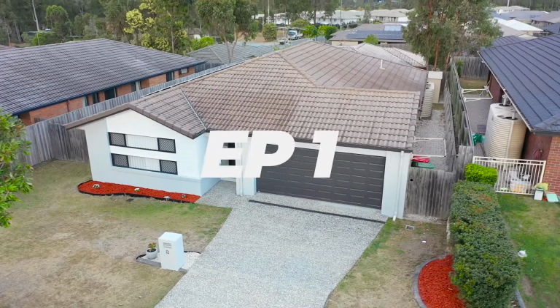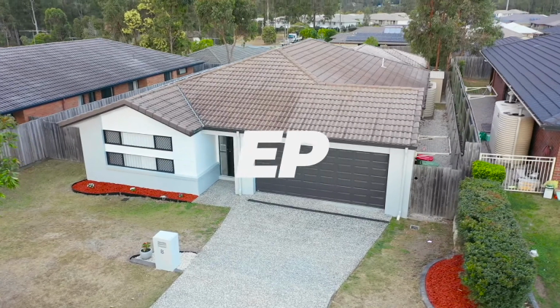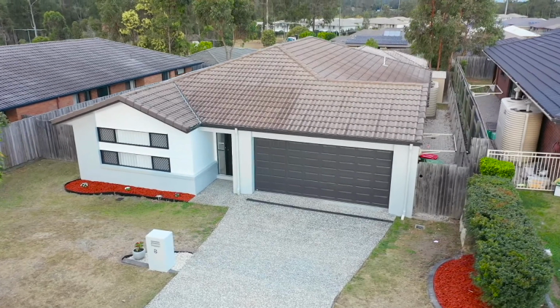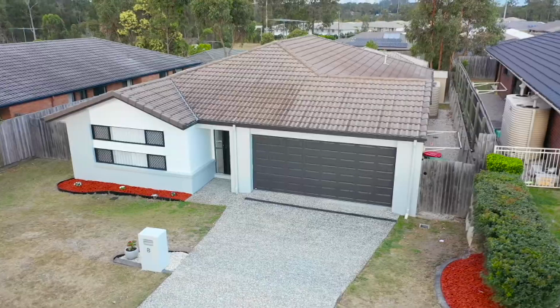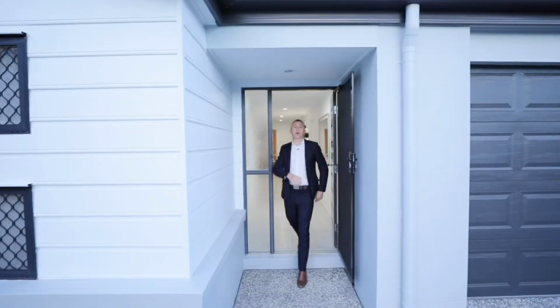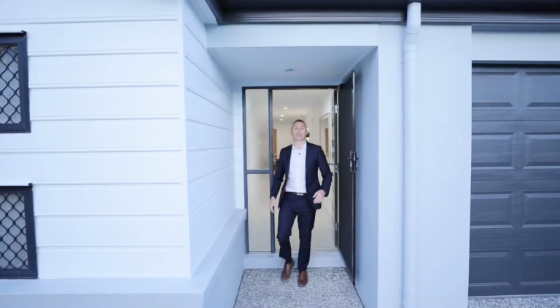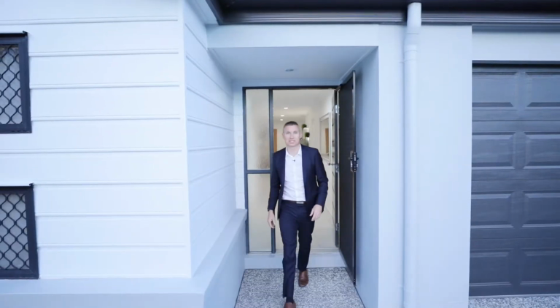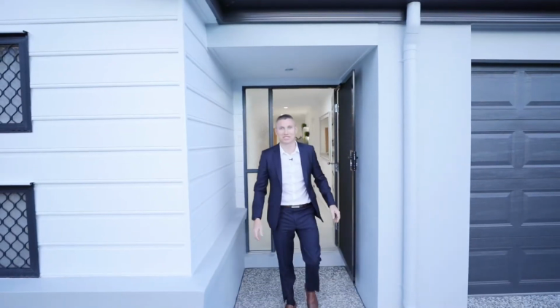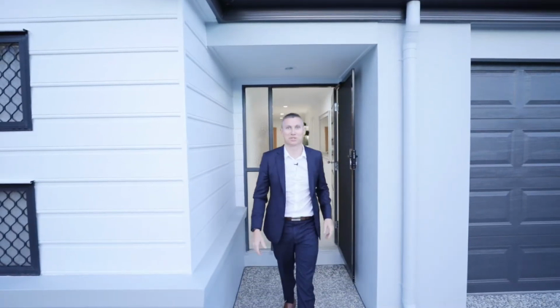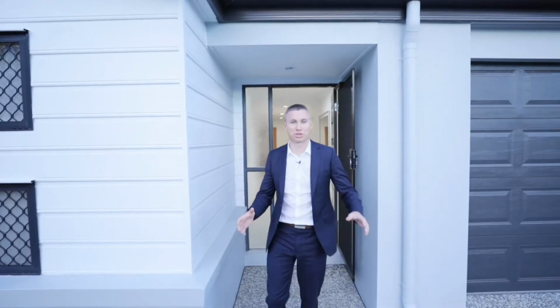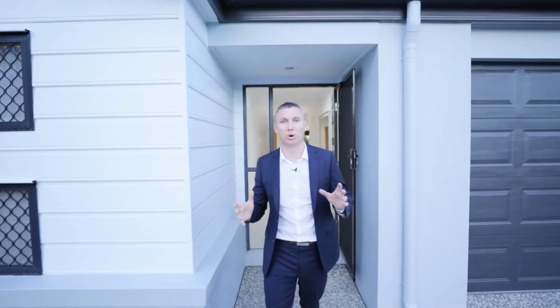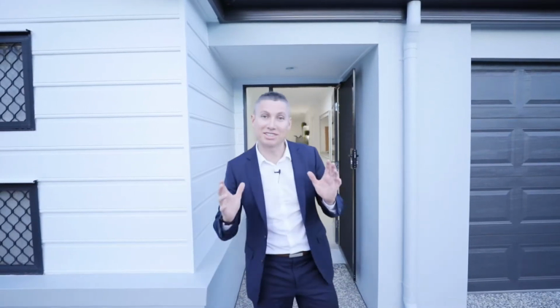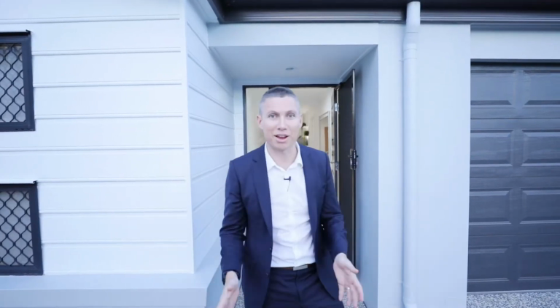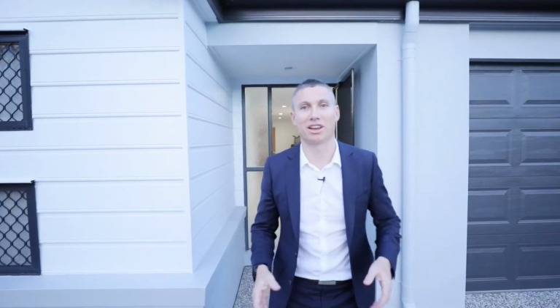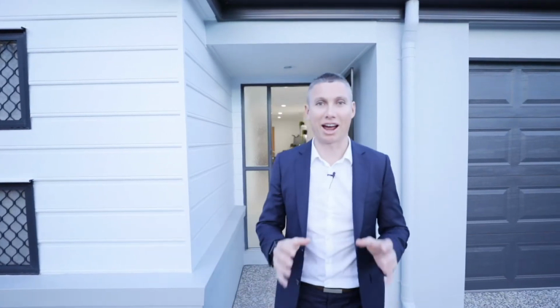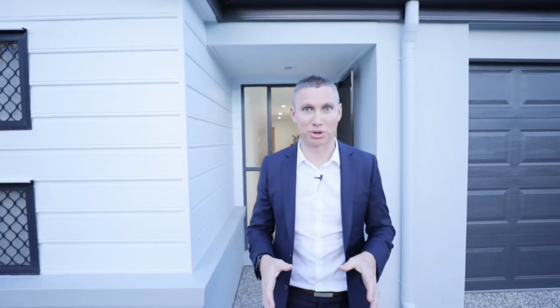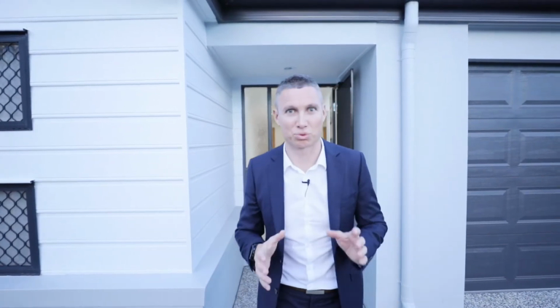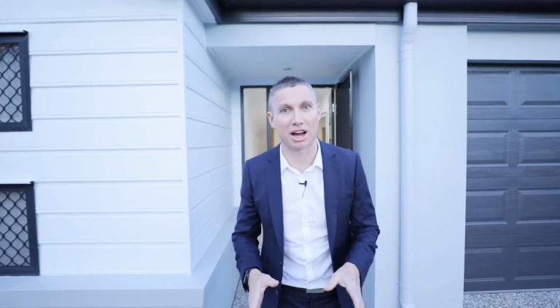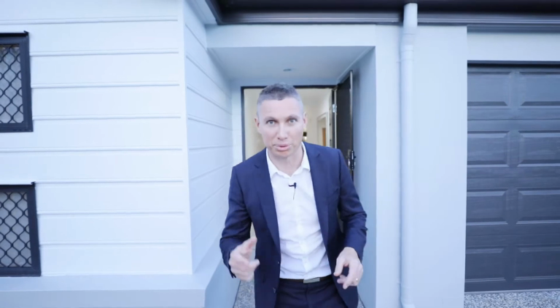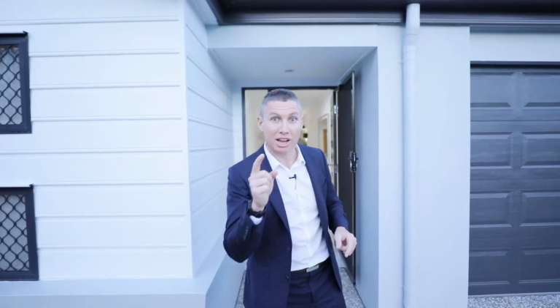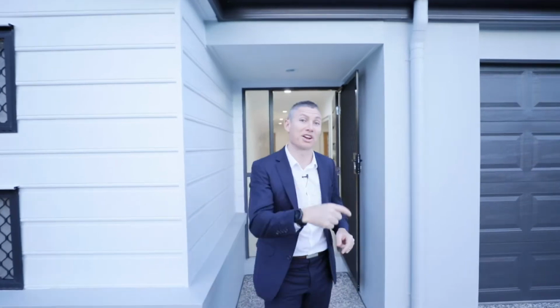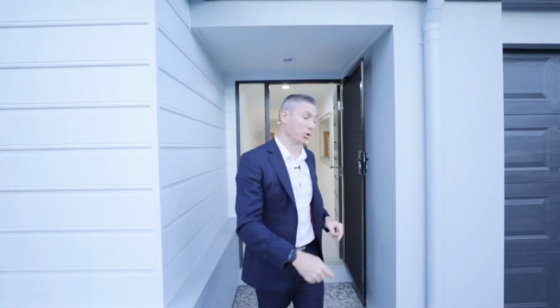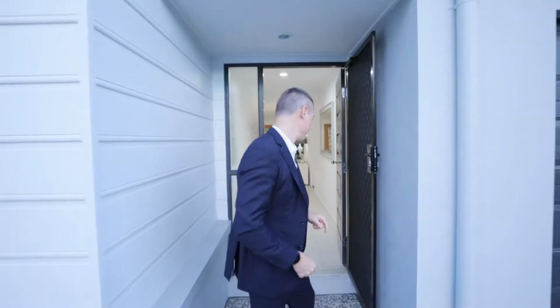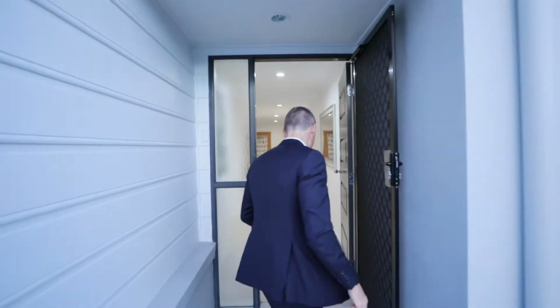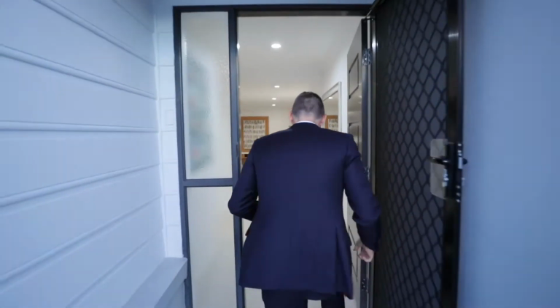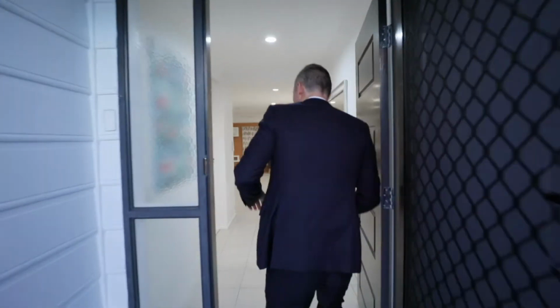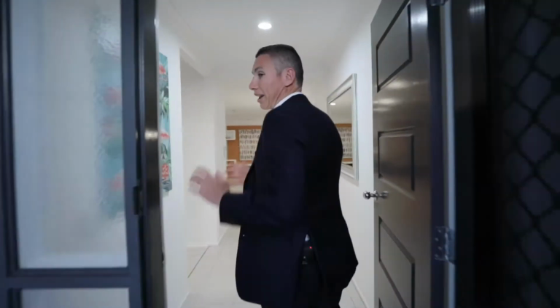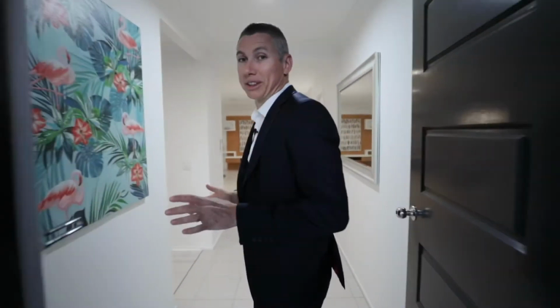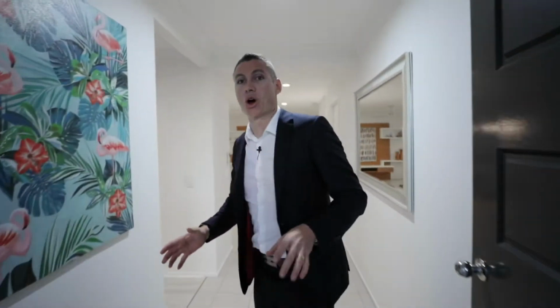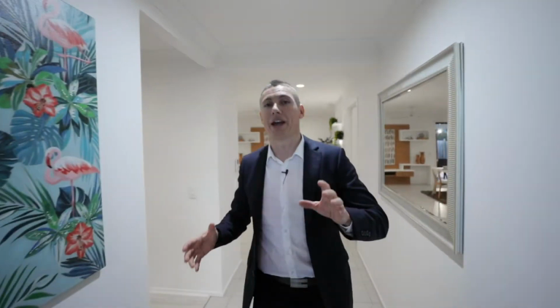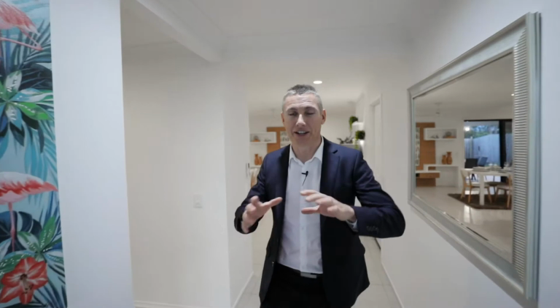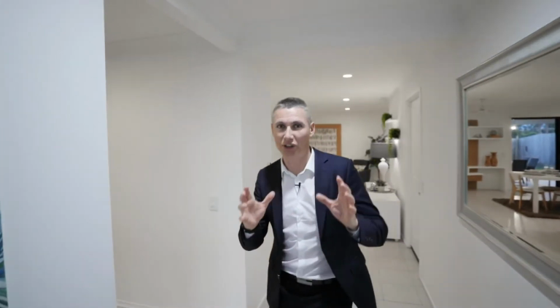Welcome to episode one of the Just Listed series by Chris Gilmore. Today we're here at 8 Equinox, right in the heart of Barimba. Let's go and have a look.